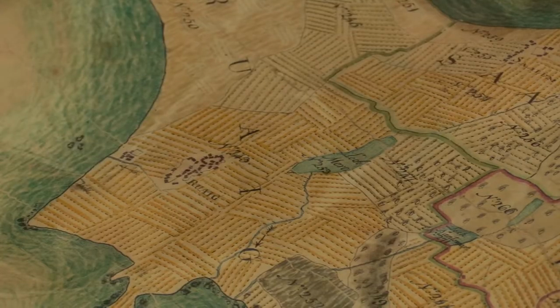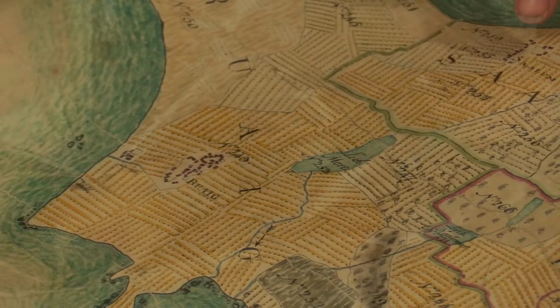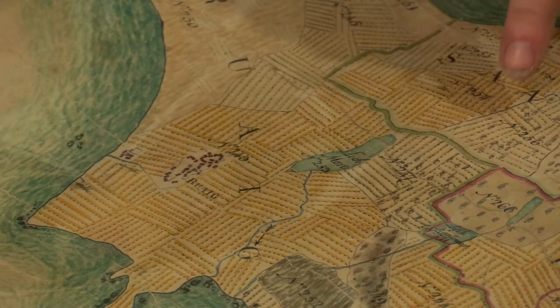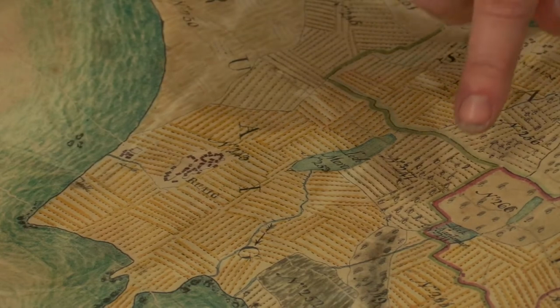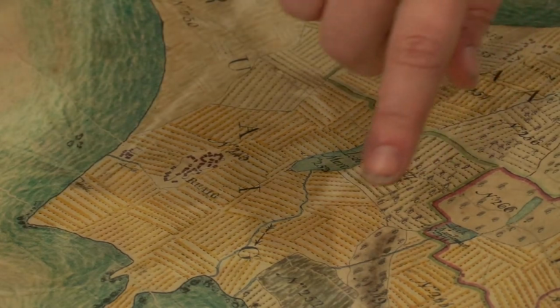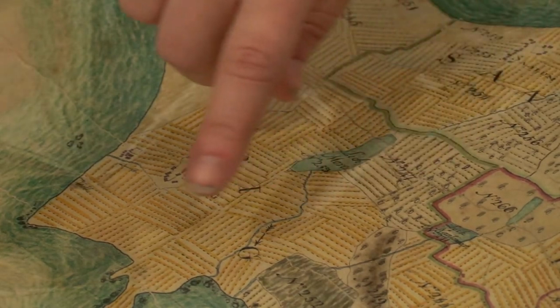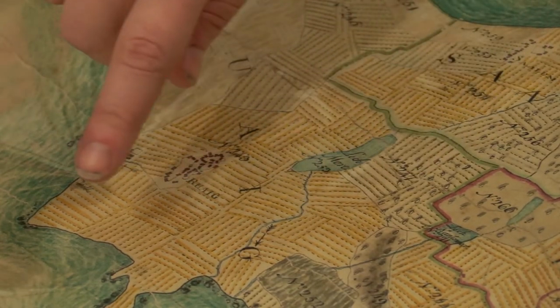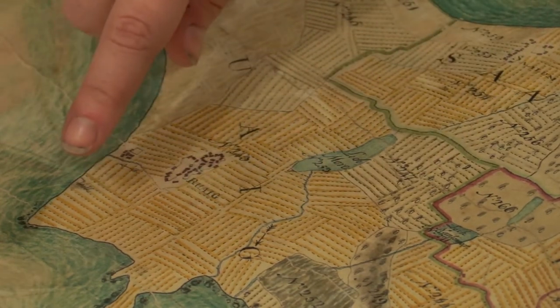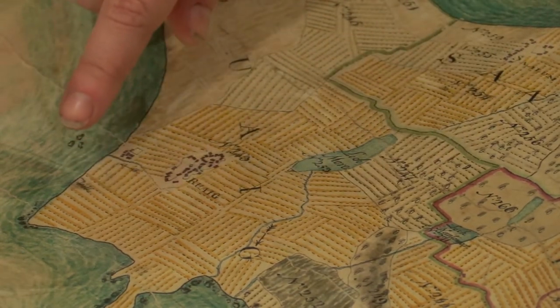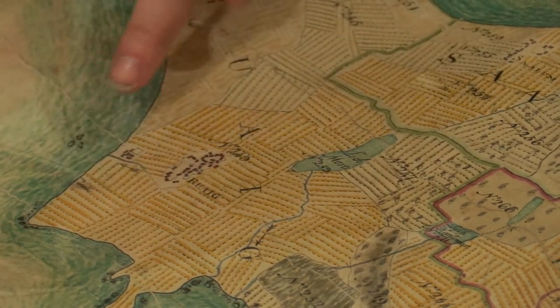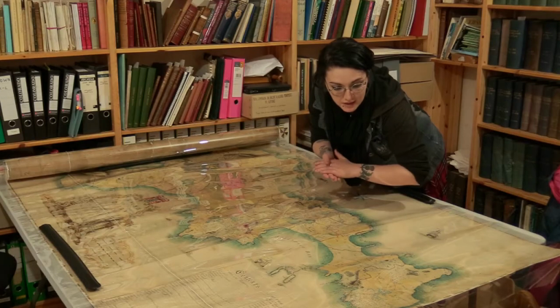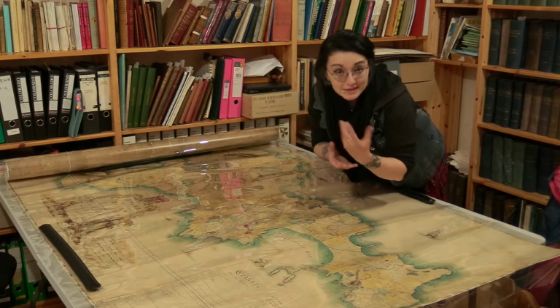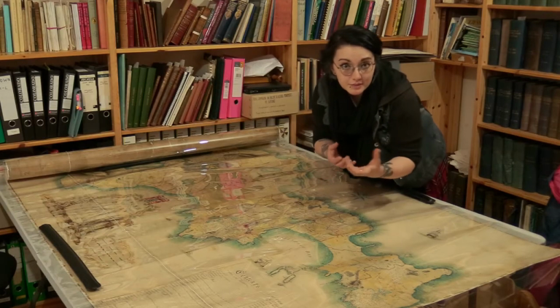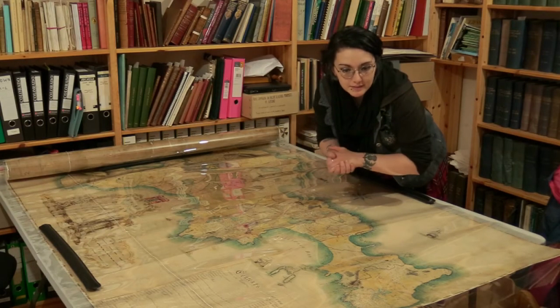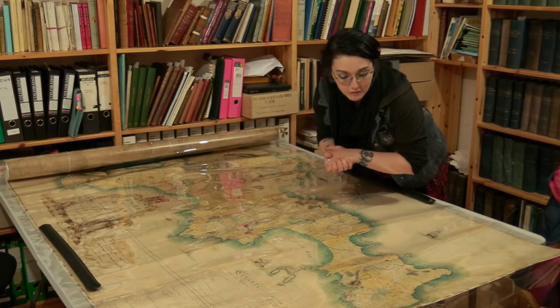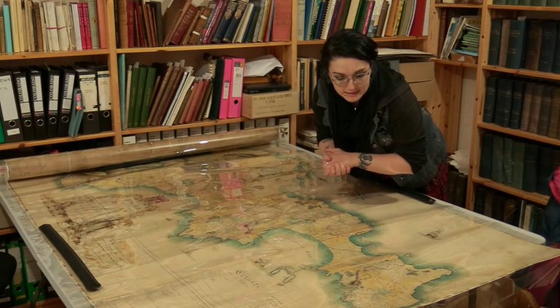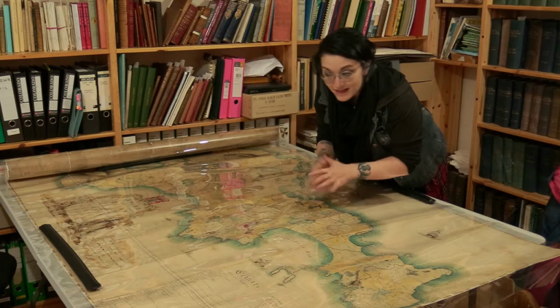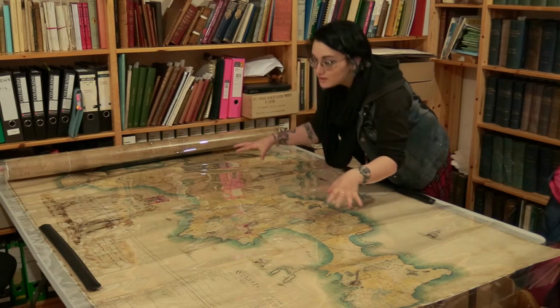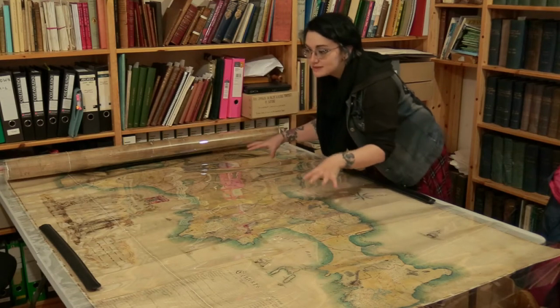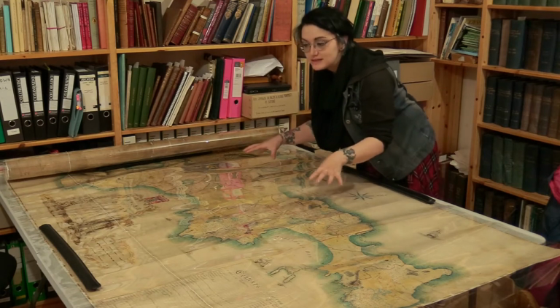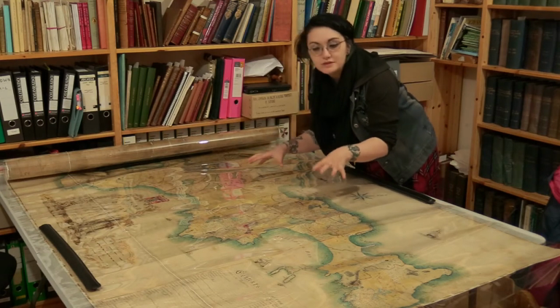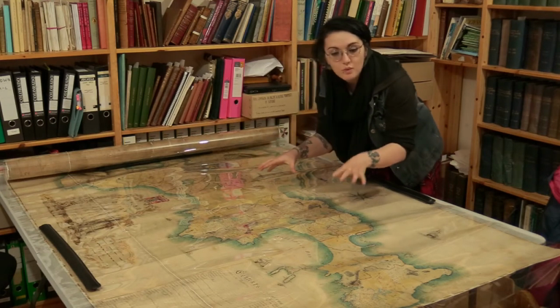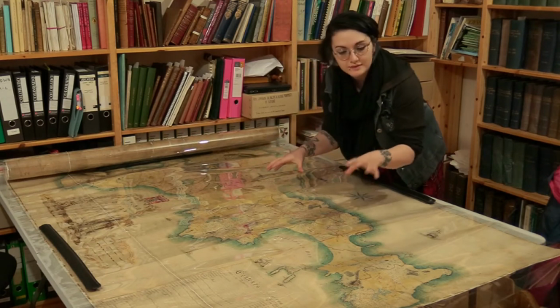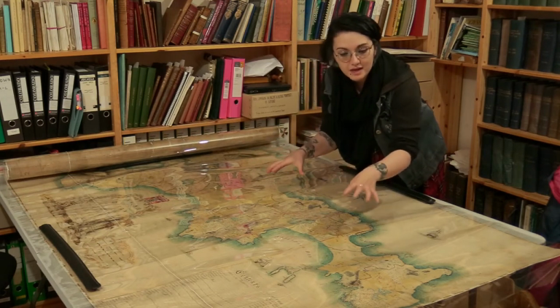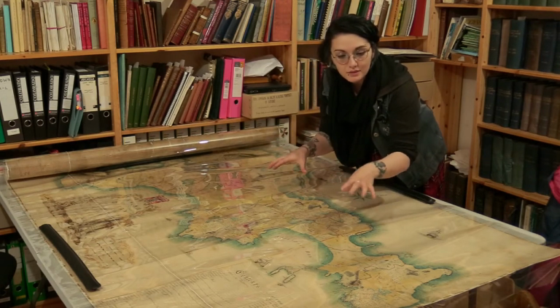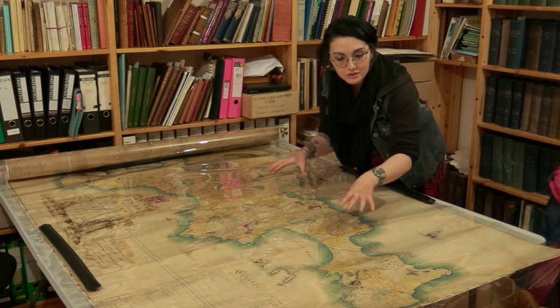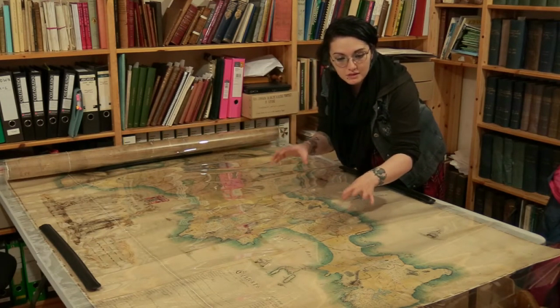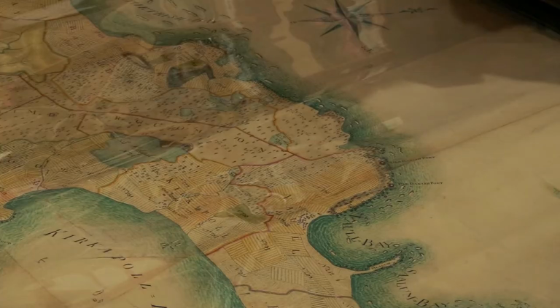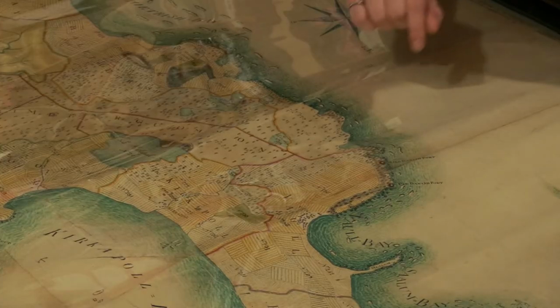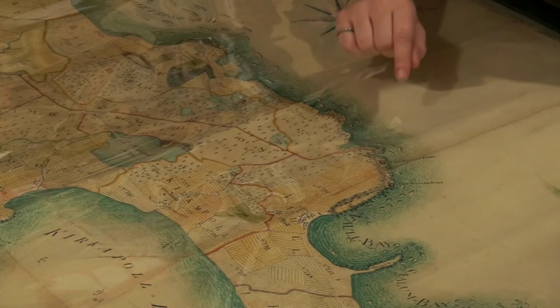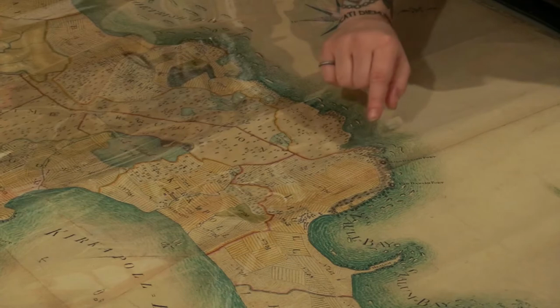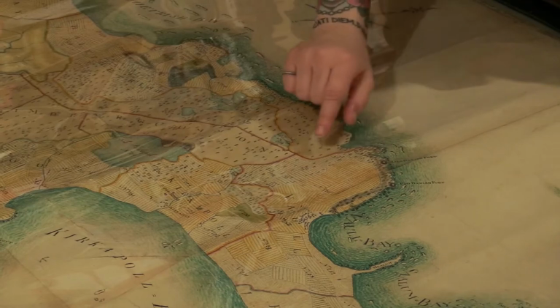Inside these townships, you can see the run-rig system of farming. This was later replaced by the crofting system, and that's what he wanted to see — he wanted to know where his fertile land was, so he would know where to place the best crofts.